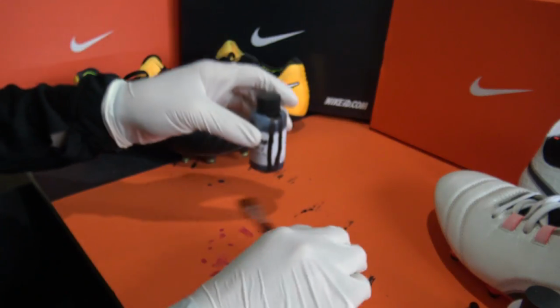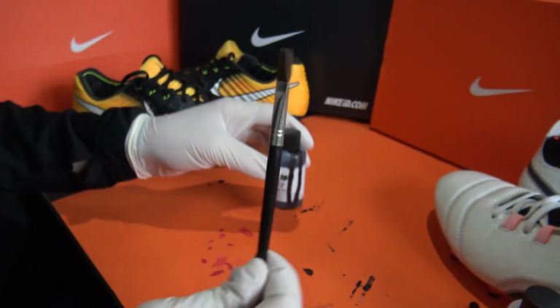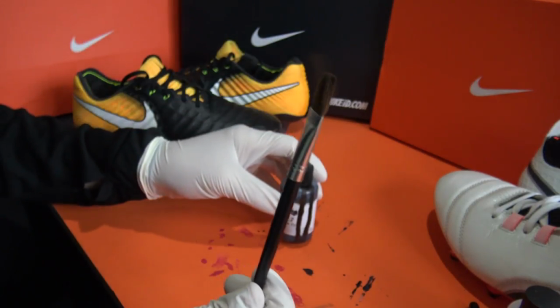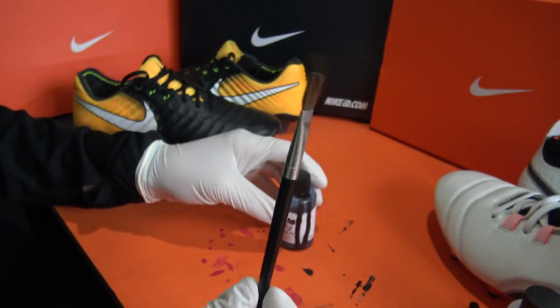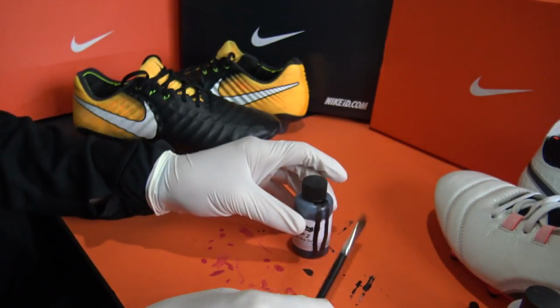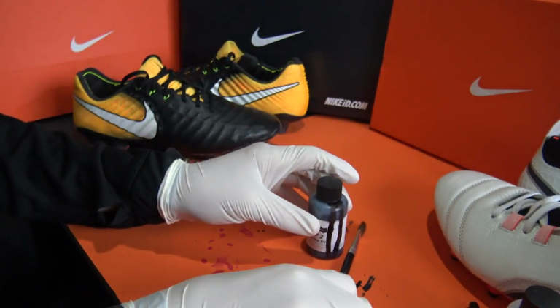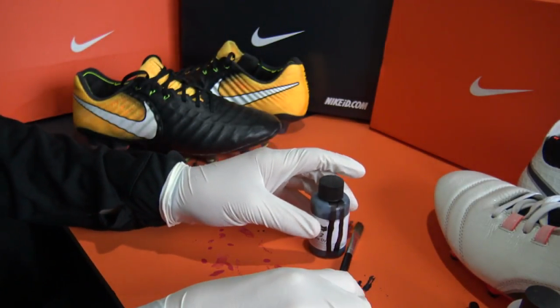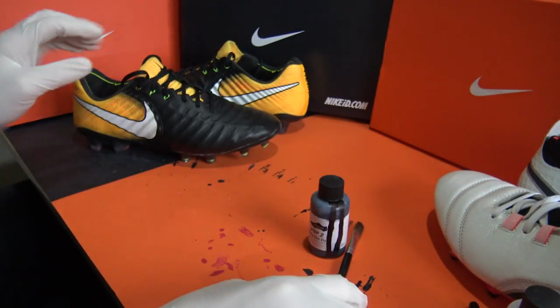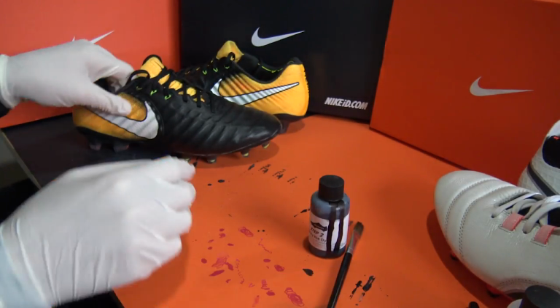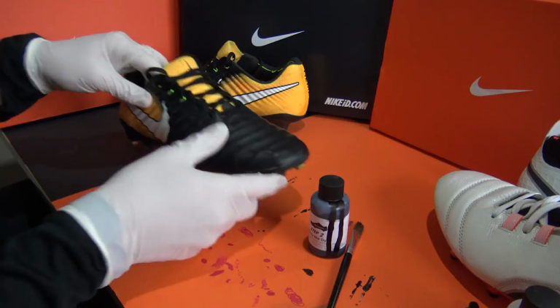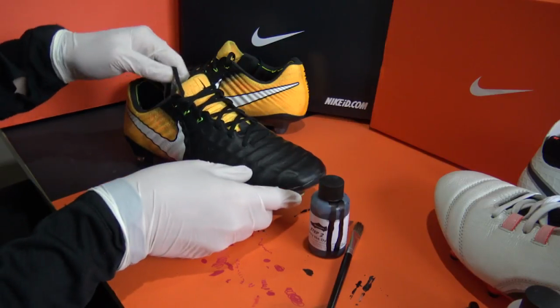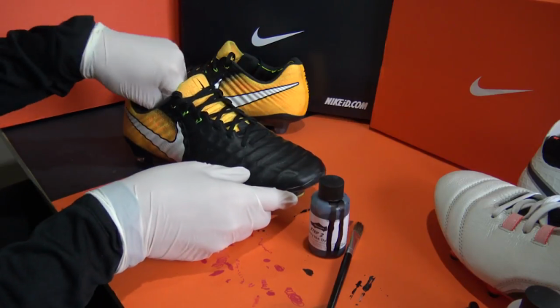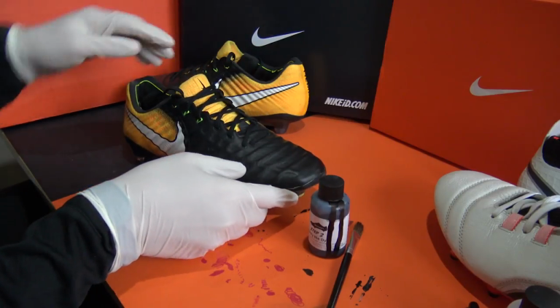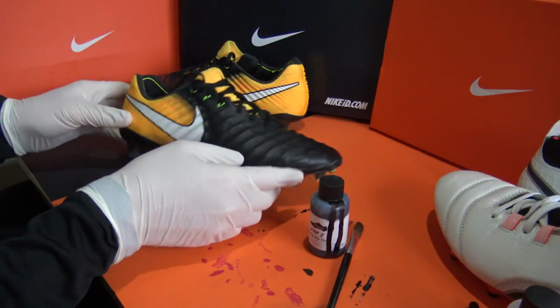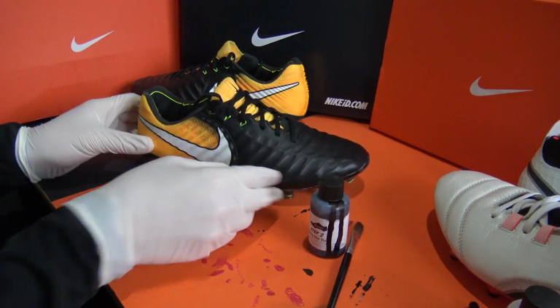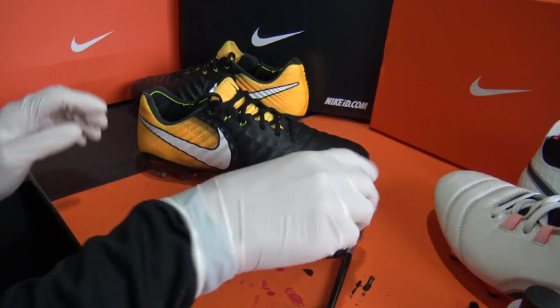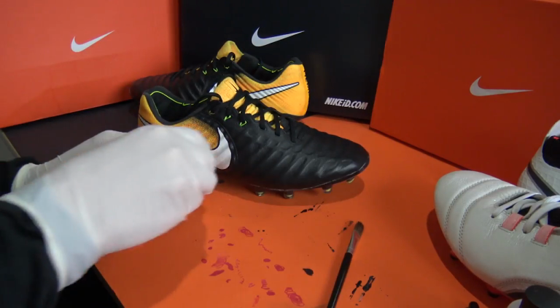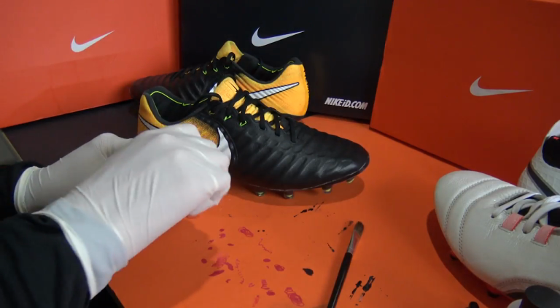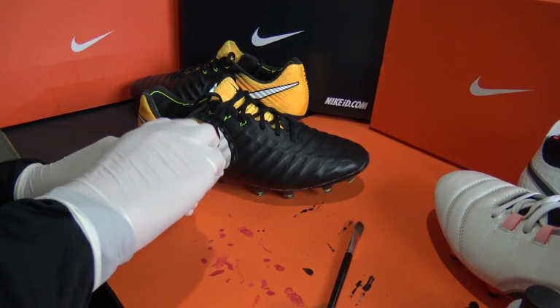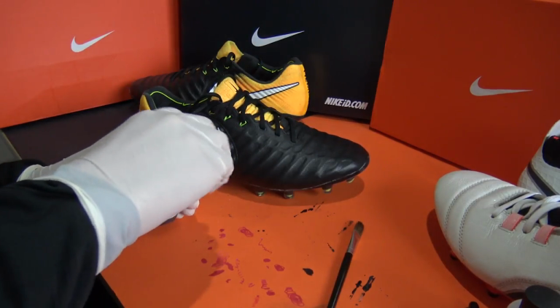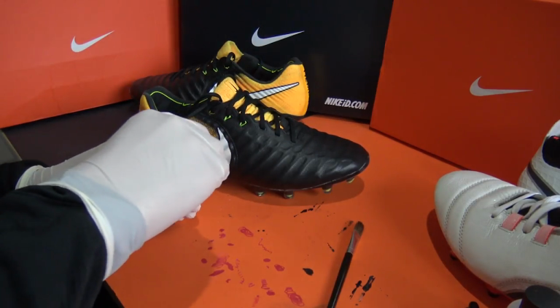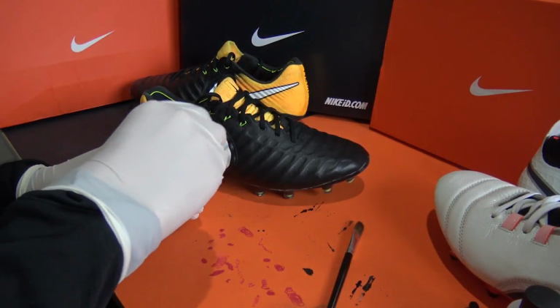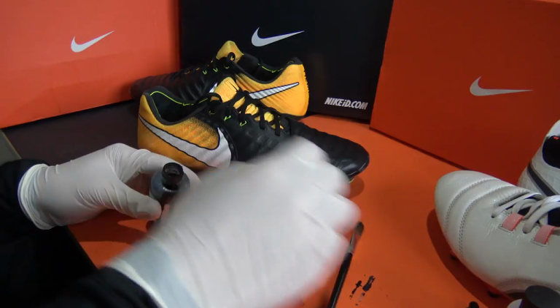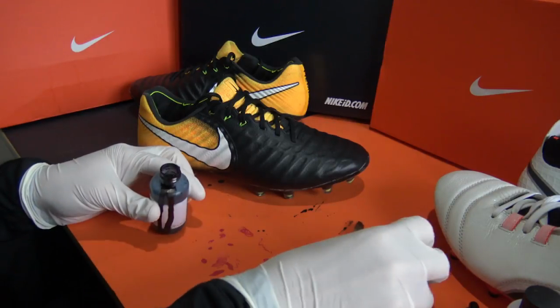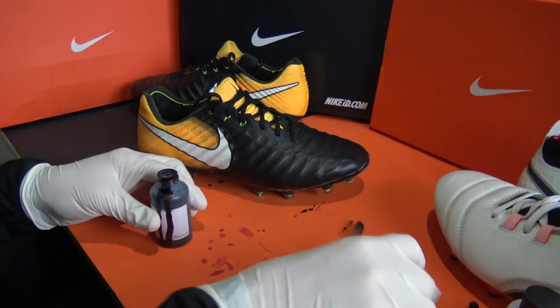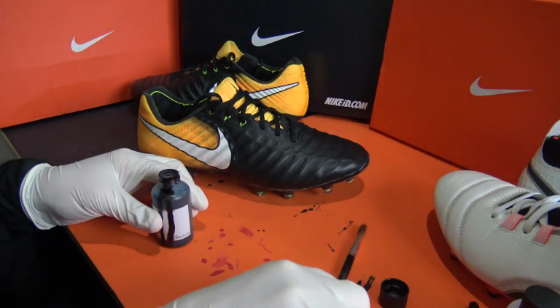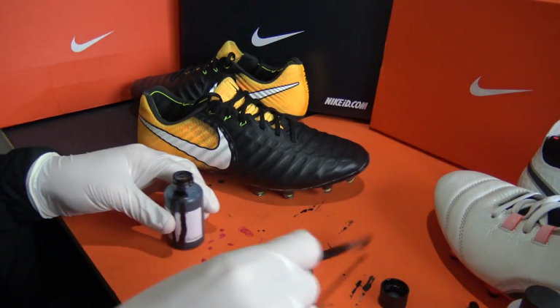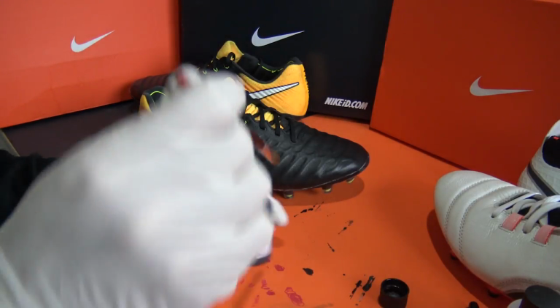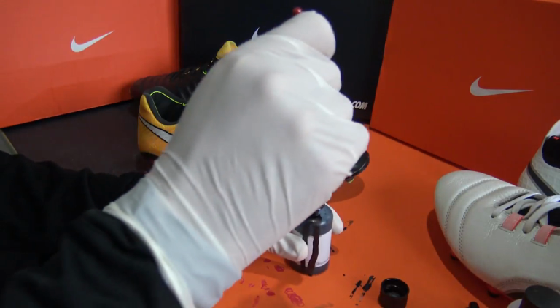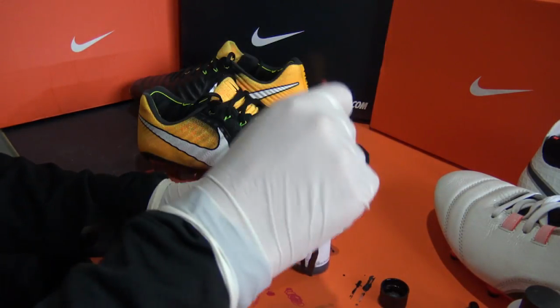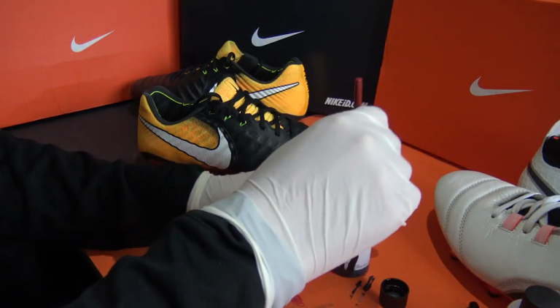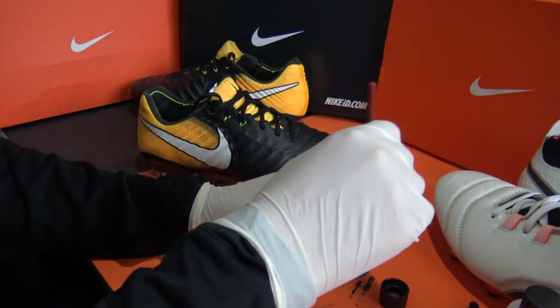Starting our blackout process on the Nike TNPO Legend 7, we're now using the step two black dye. Because the Legend 7's leather upper was already black, we only needed to dye the orange heel cup section, which is flyknit in Nike skin.